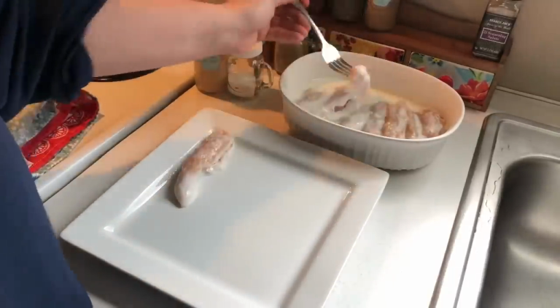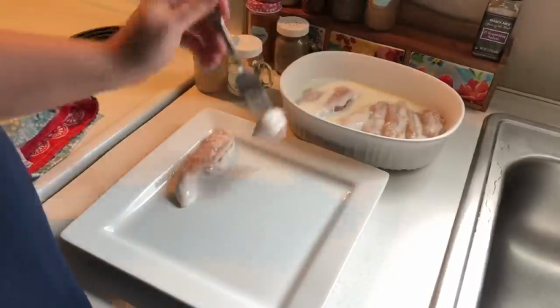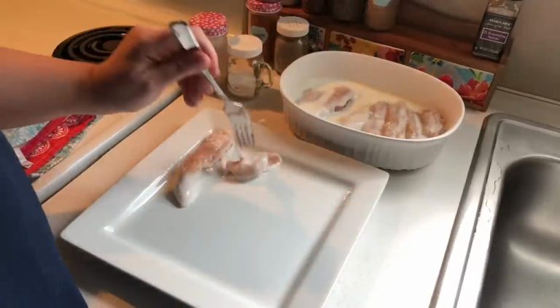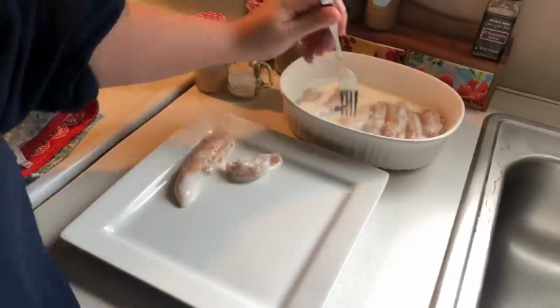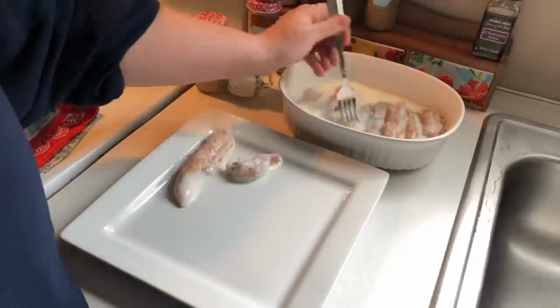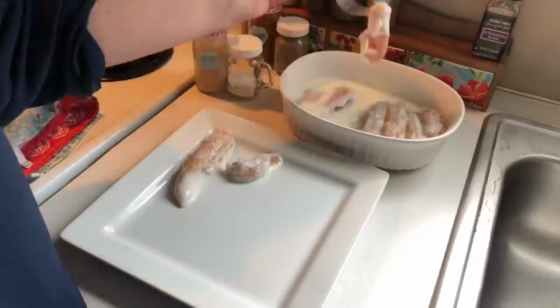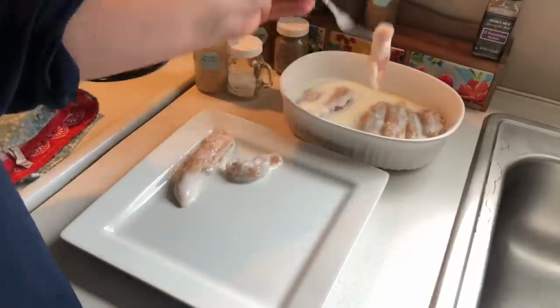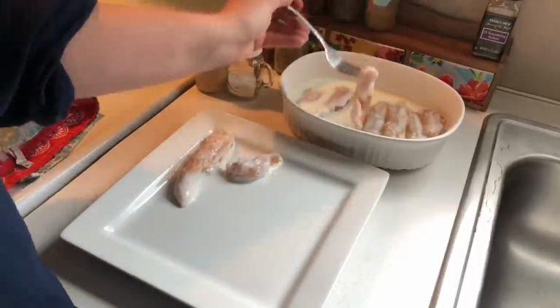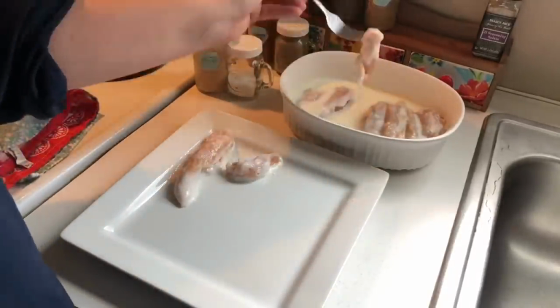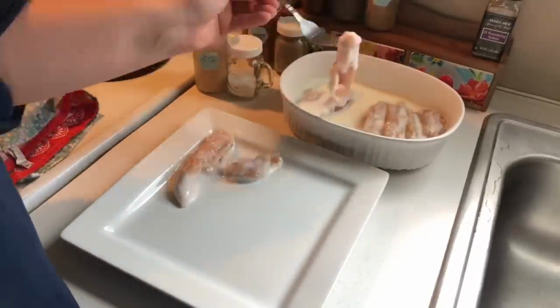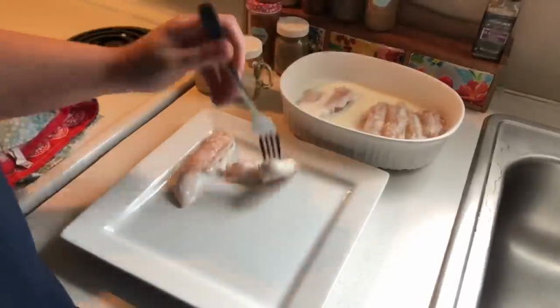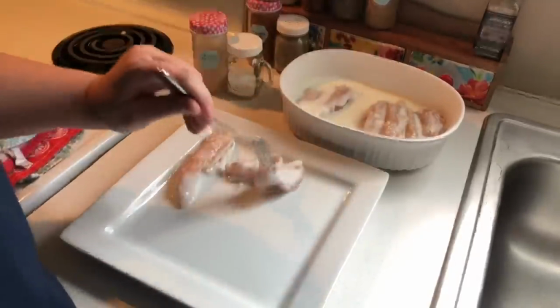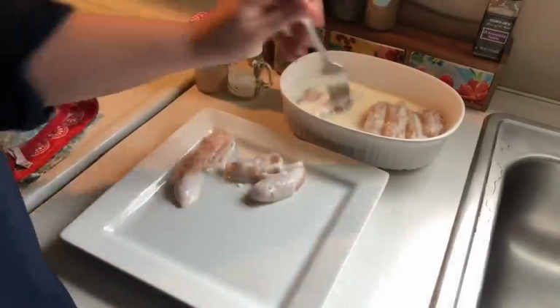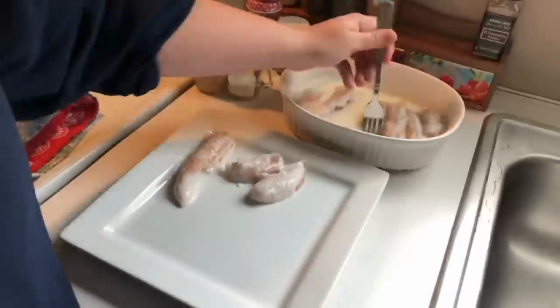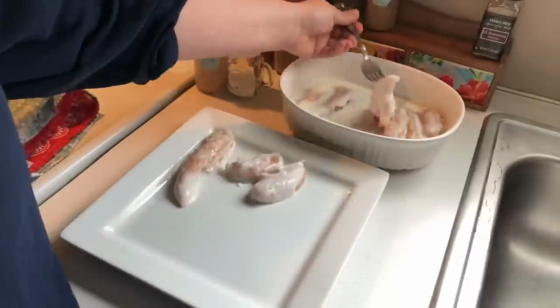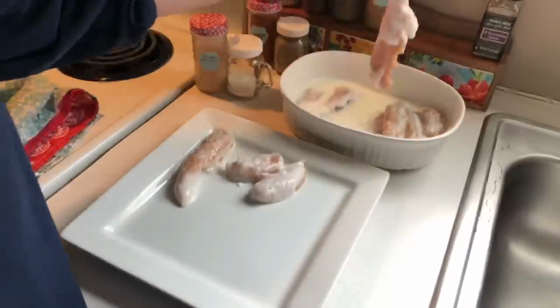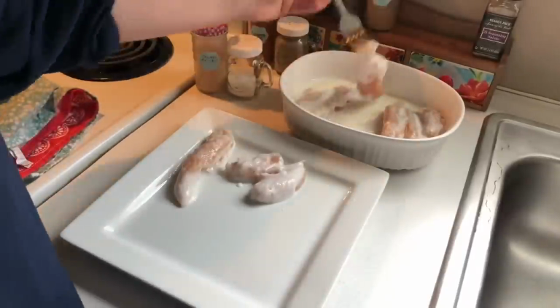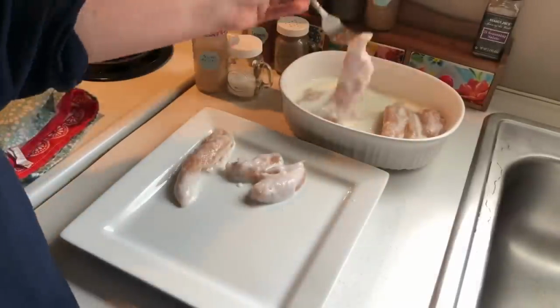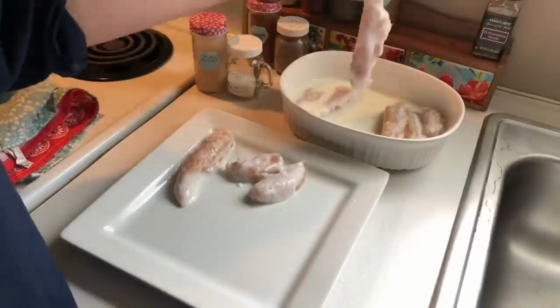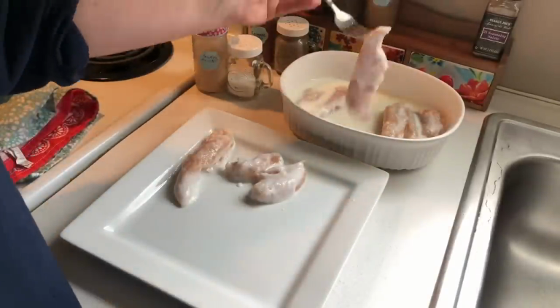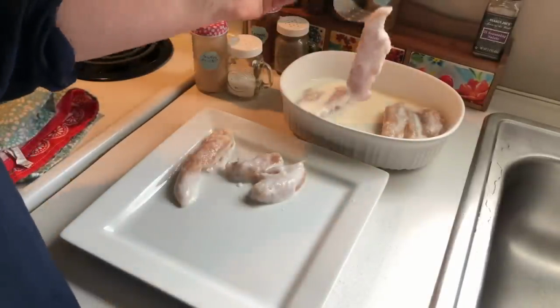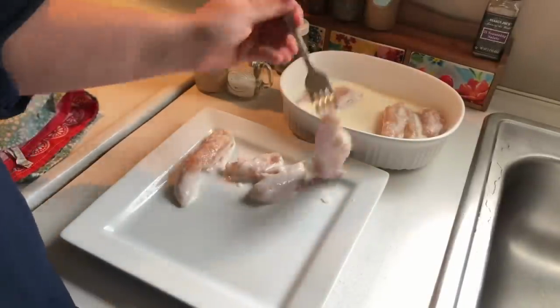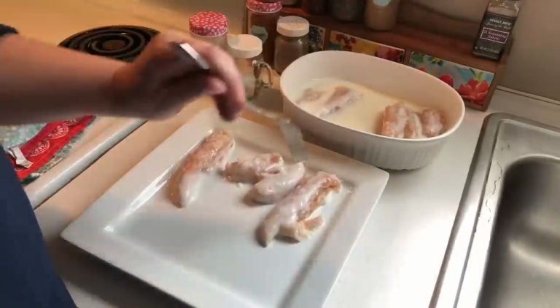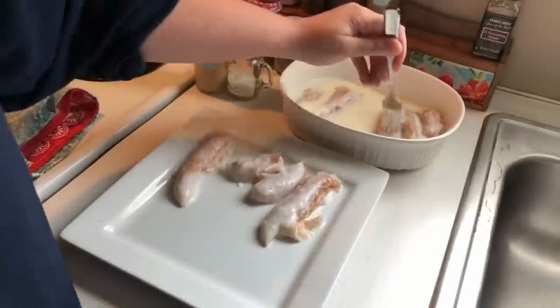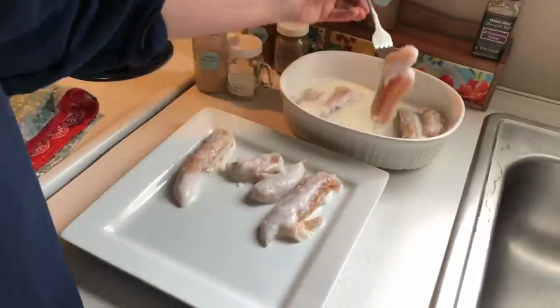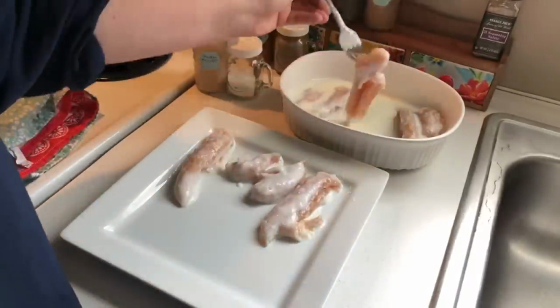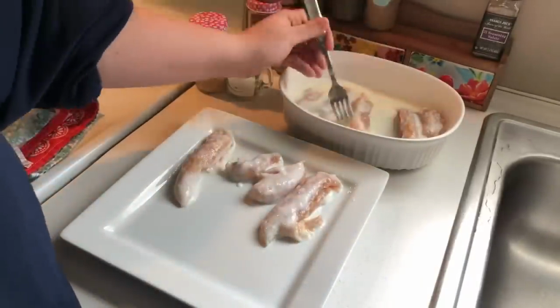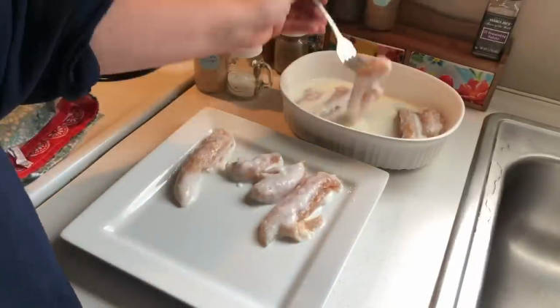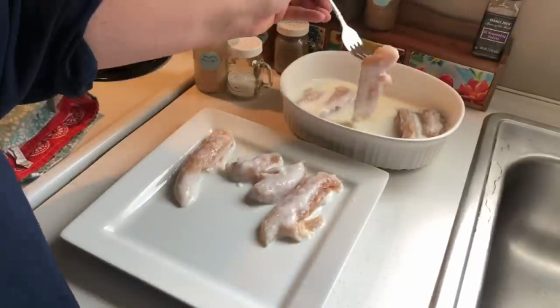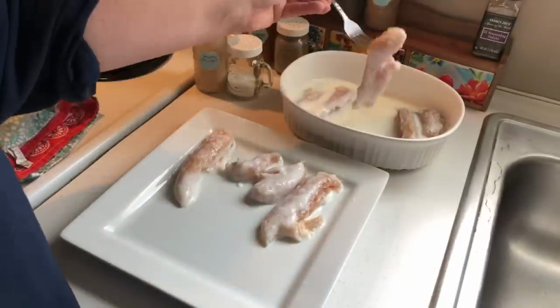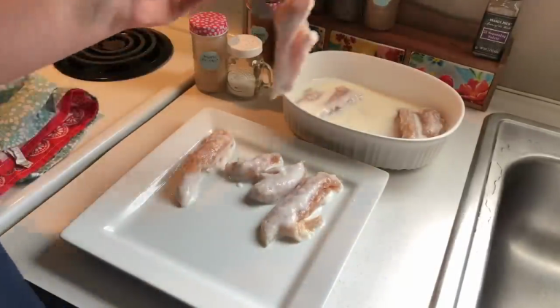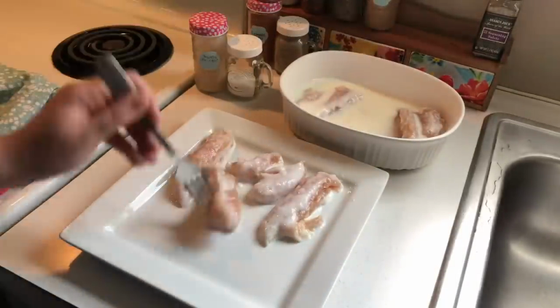Now onto the chicken. I soaked those tenders in some buttermilk overnight — I feel like it gives it a better flavor, it really tenderizes the meat, gives it a better texture after it's cooked, and plus it makes it a little more juicy.